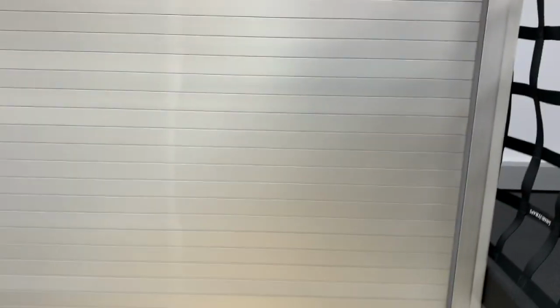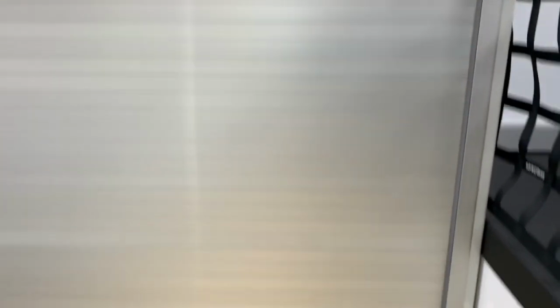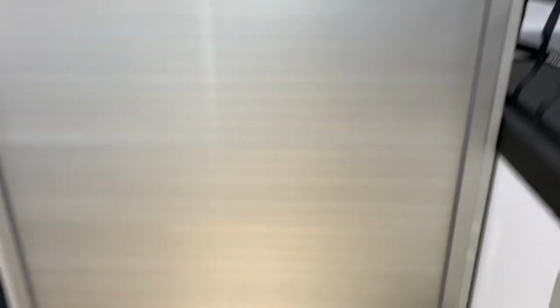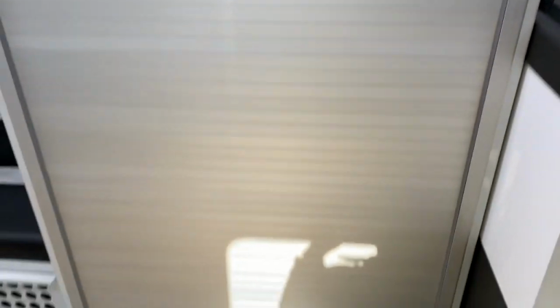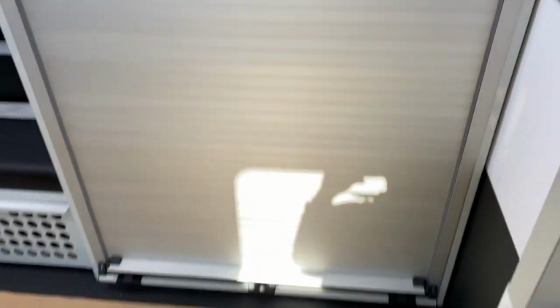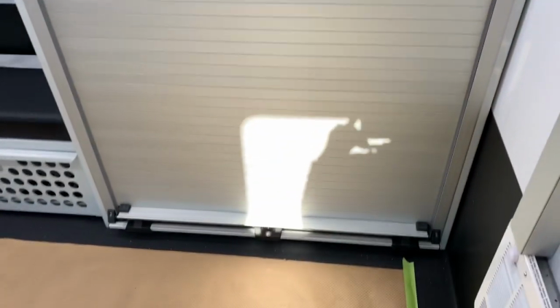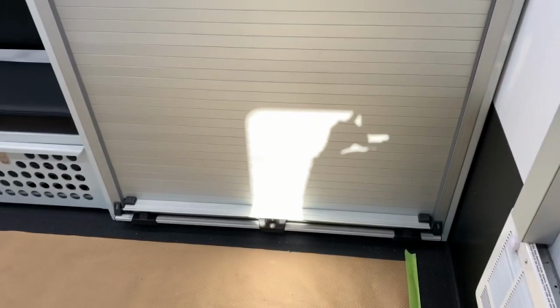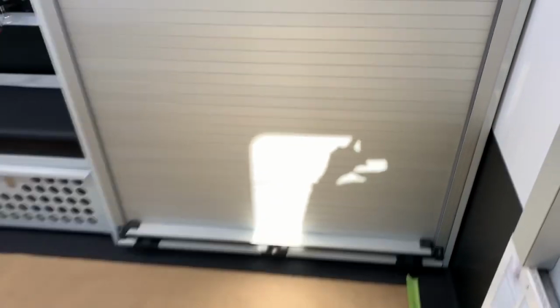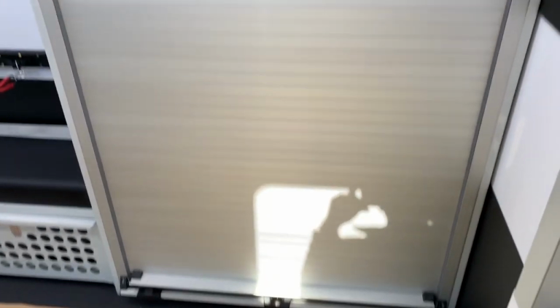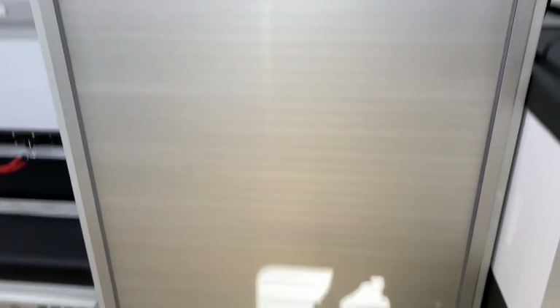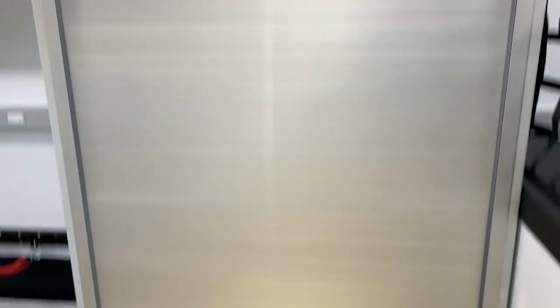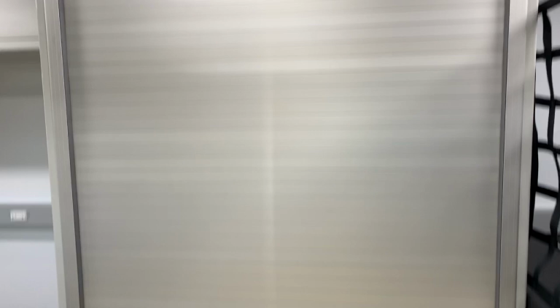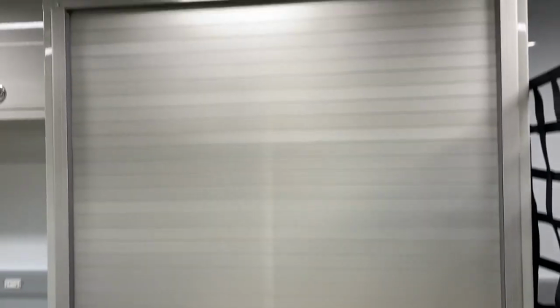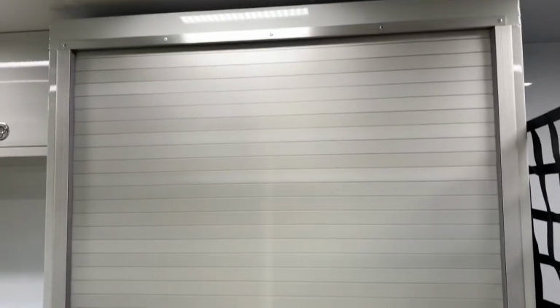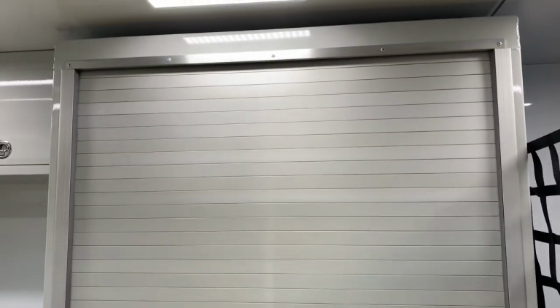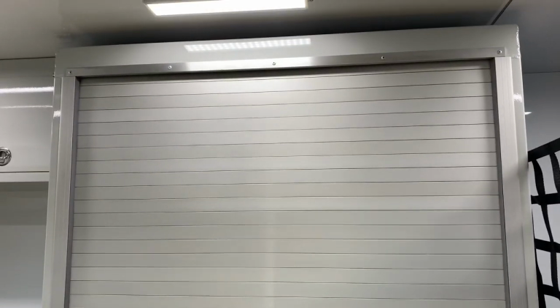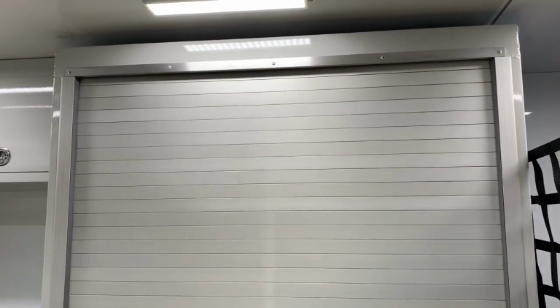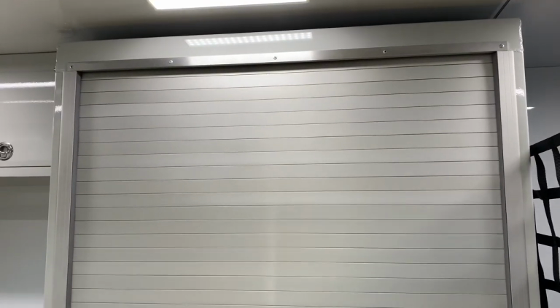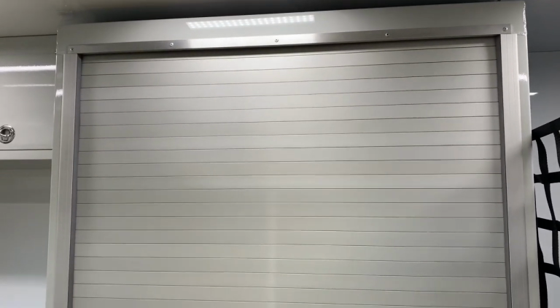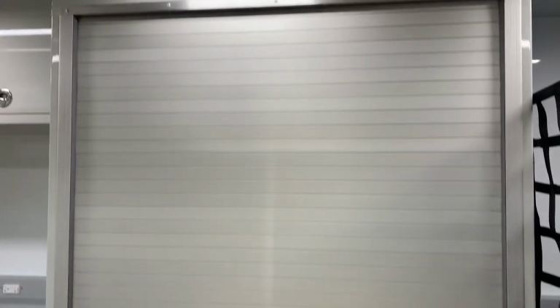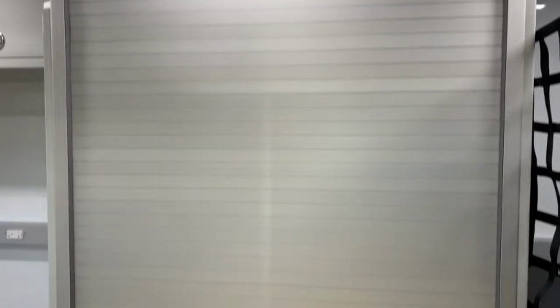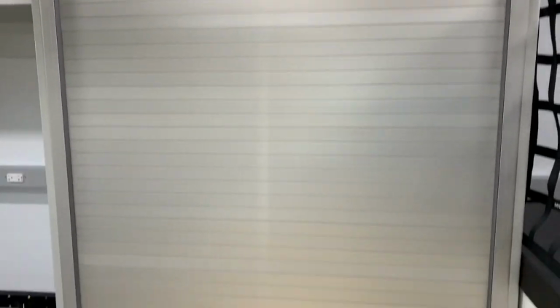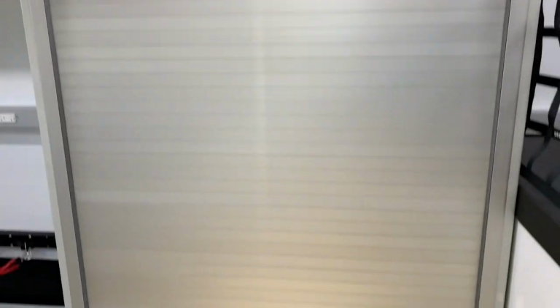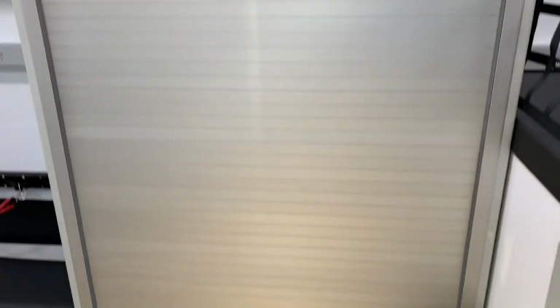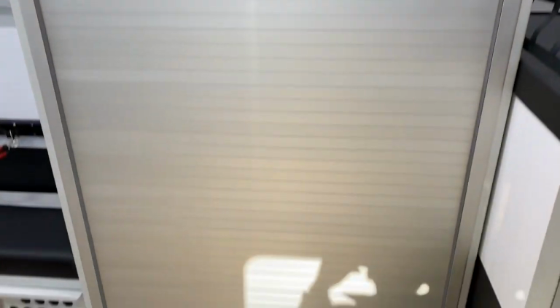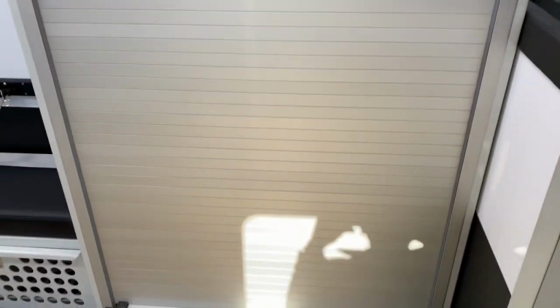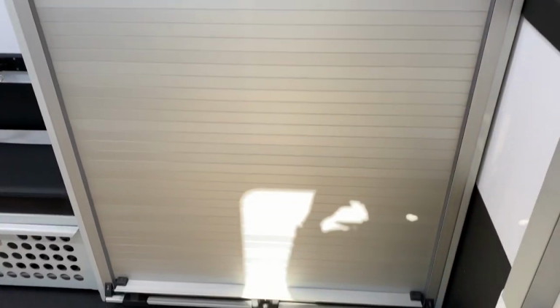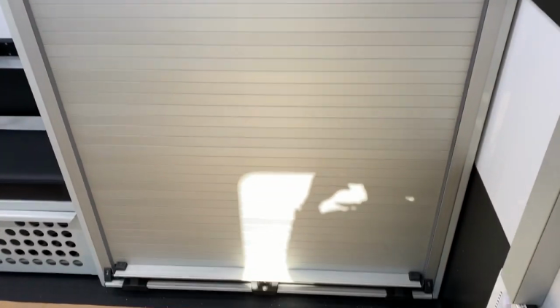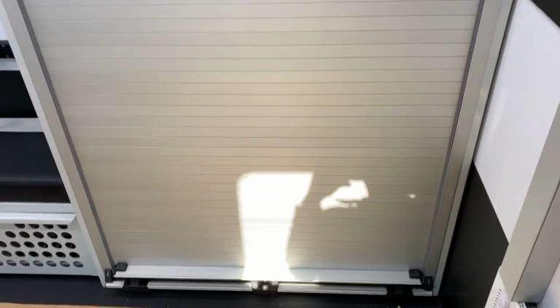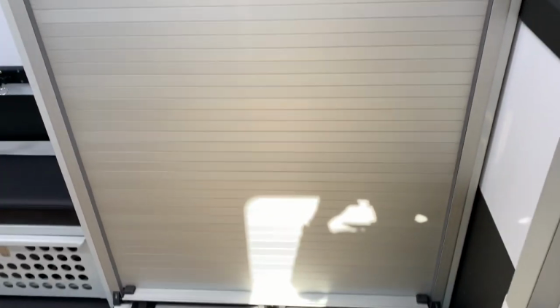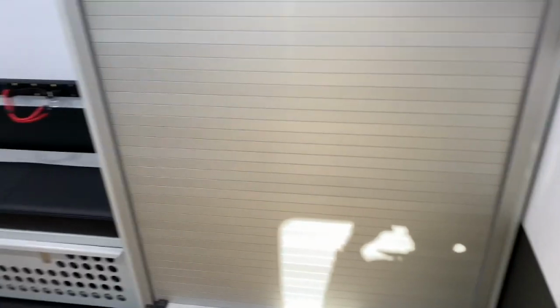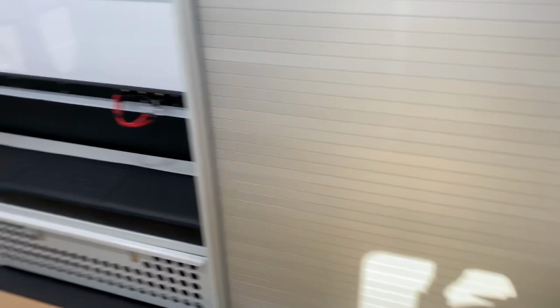There's a large equipment storage compartment at the very front — hard to get back far enough to show it fully. That door rolls up and you can hang wetsuits and other gear in the back.